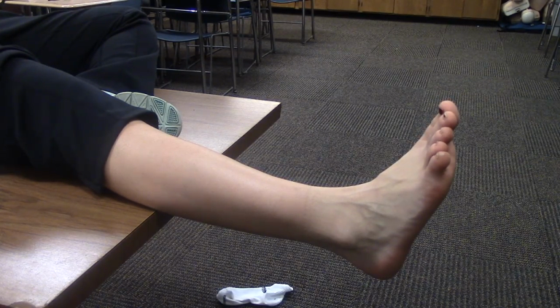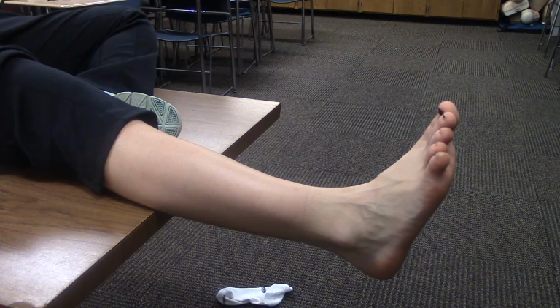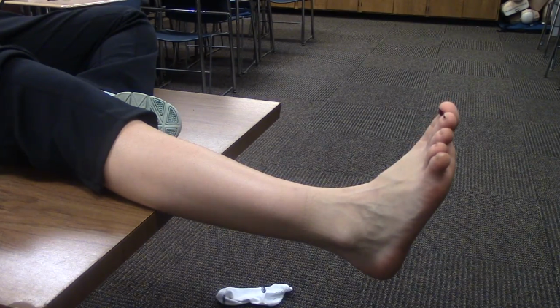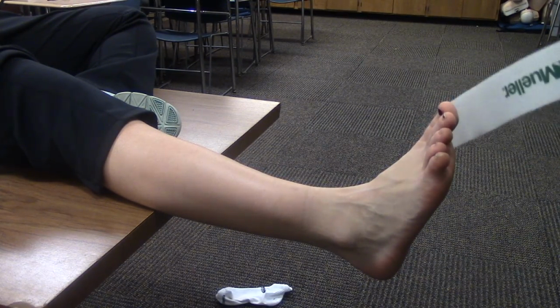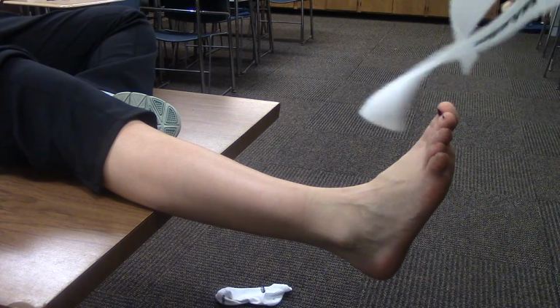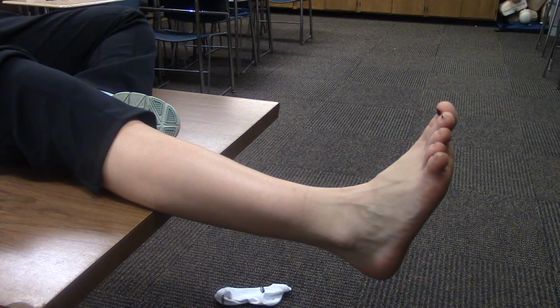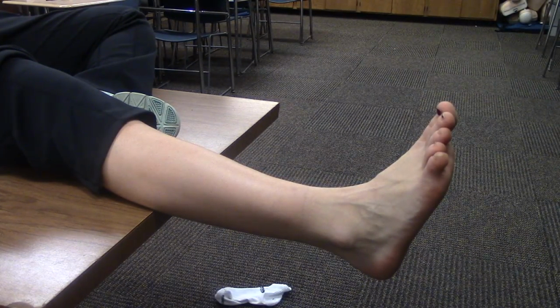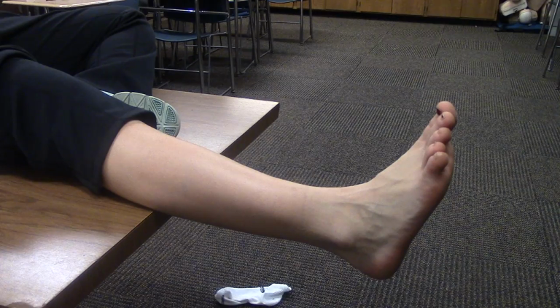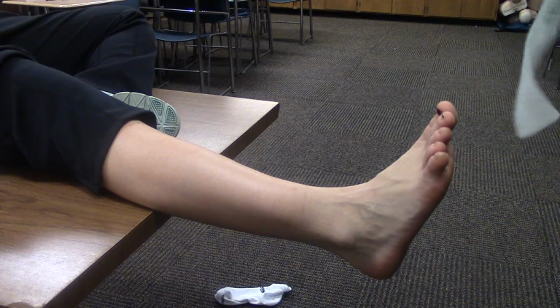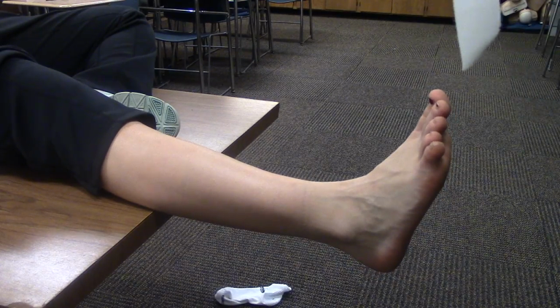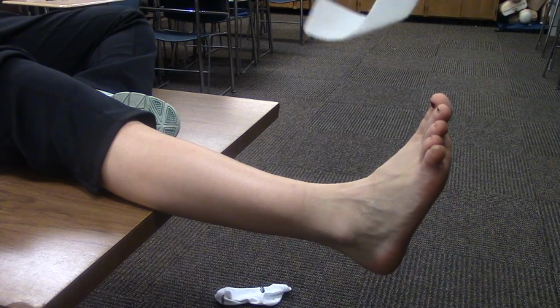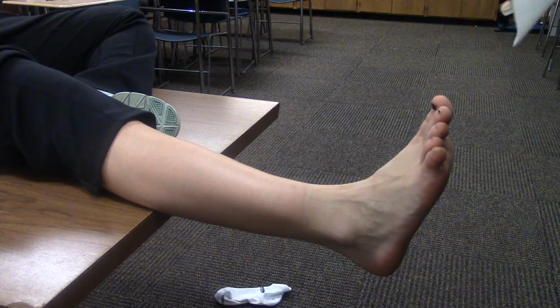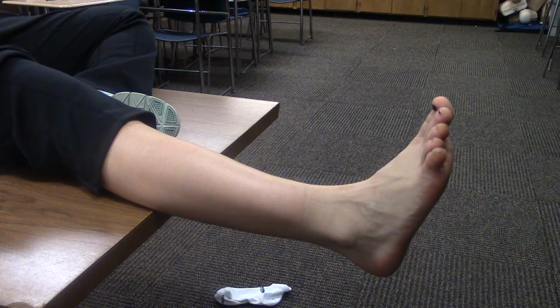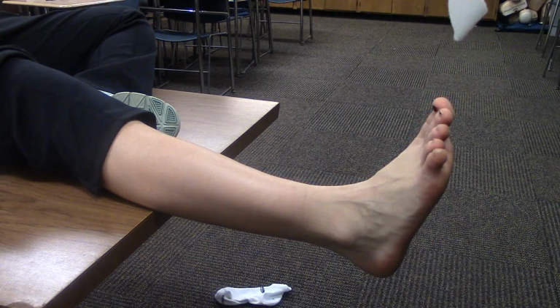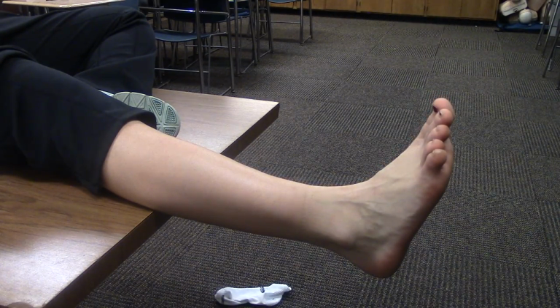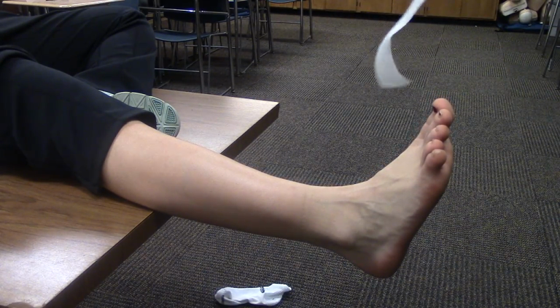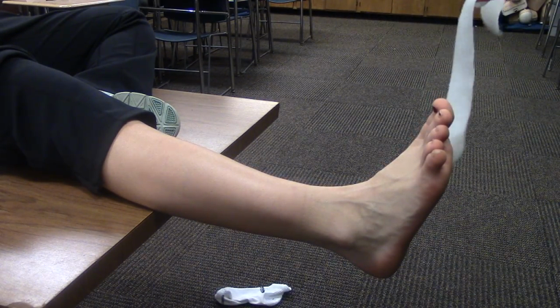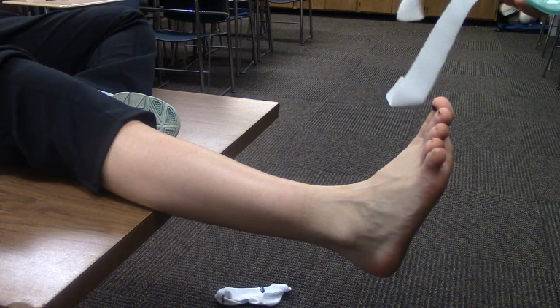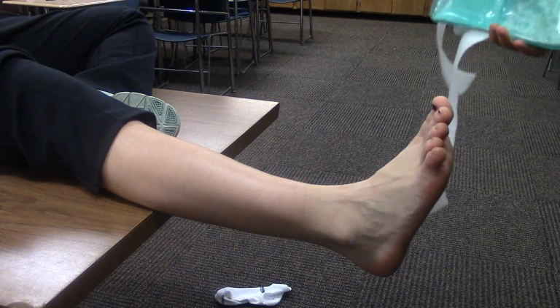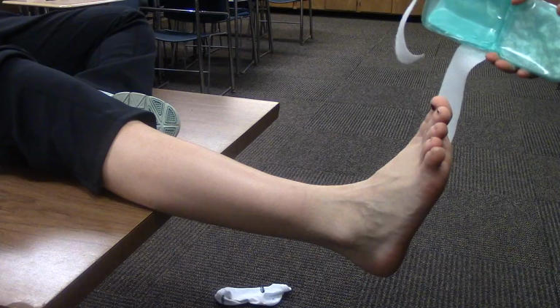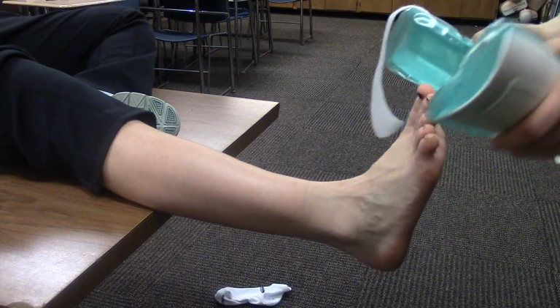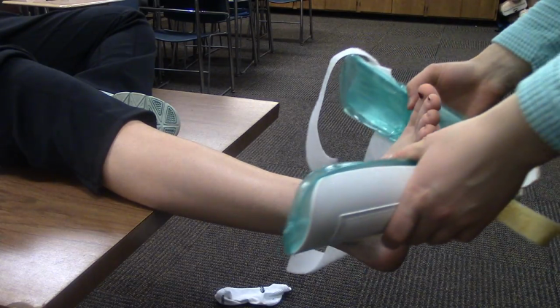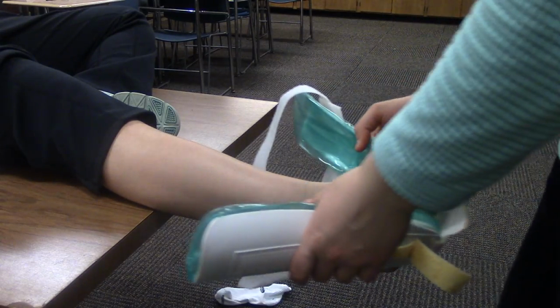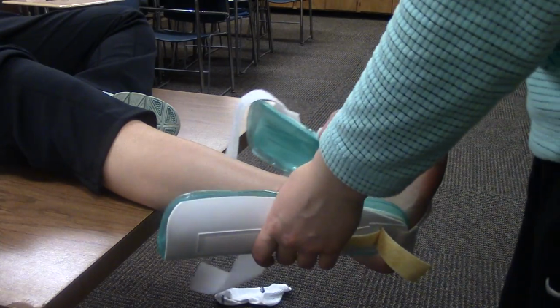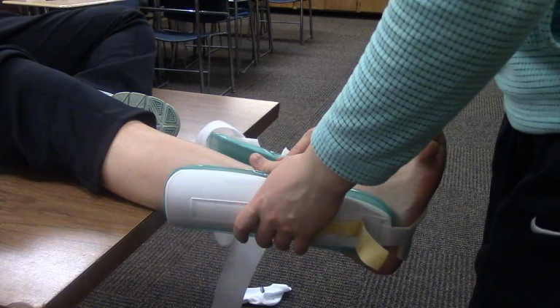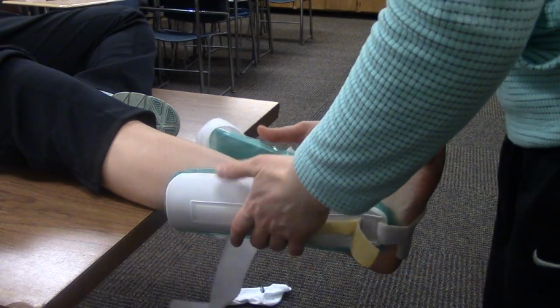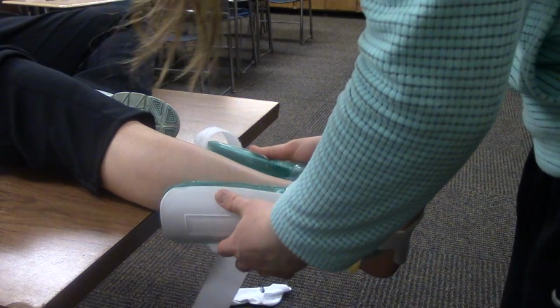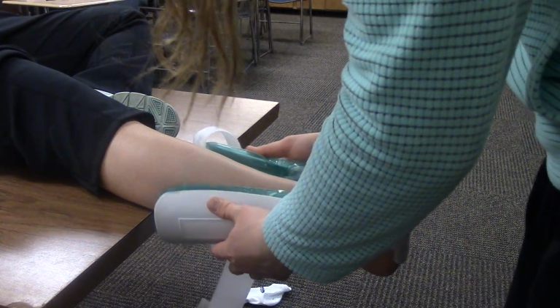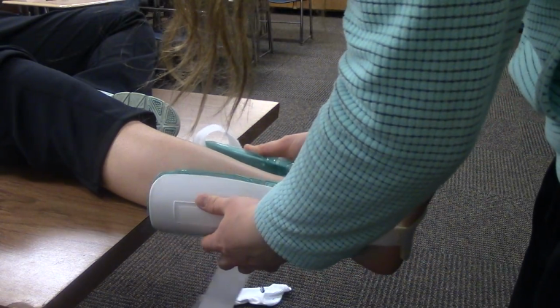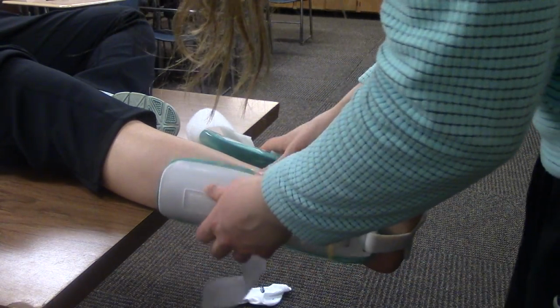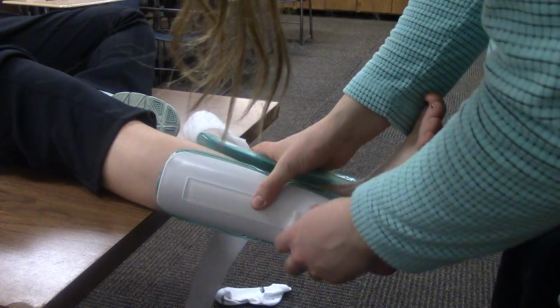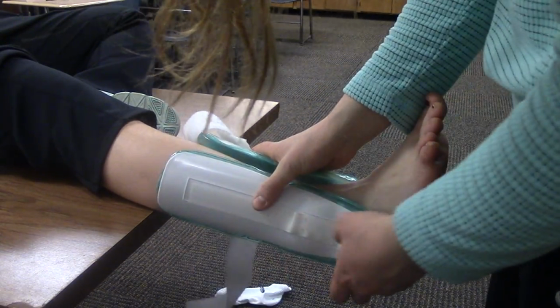I'm Shani Morse and I'm going to do the AirCast. I'm going to have my patient sit on the table, leg extended, and foot fully dorsiflexed. And I'm going to line up this AirCast right on her heel.